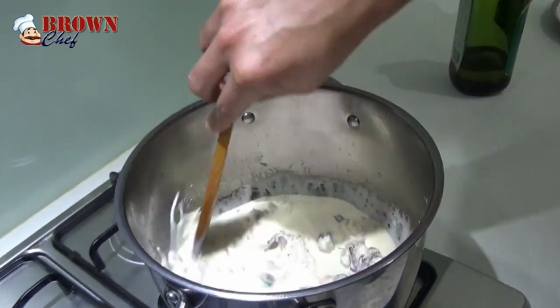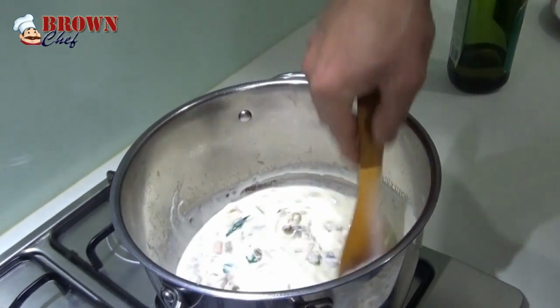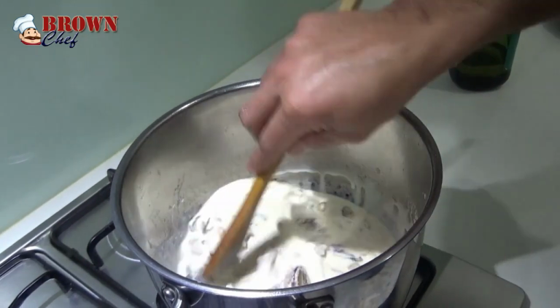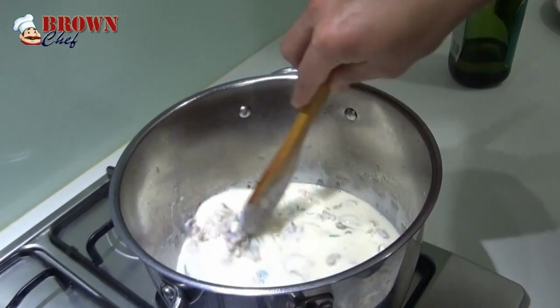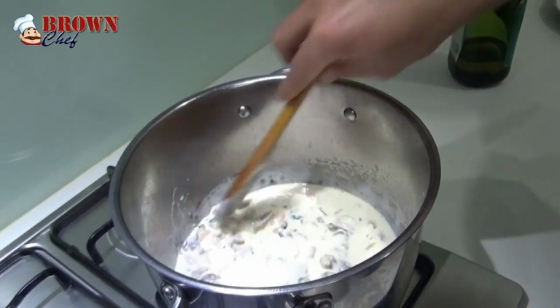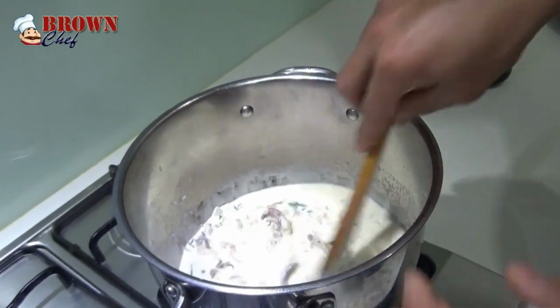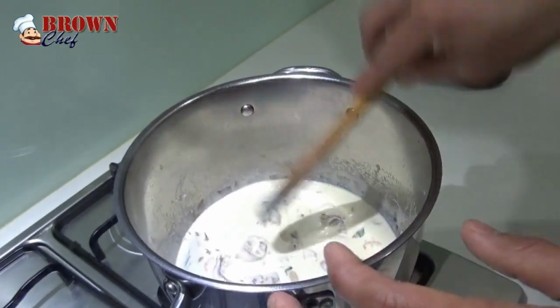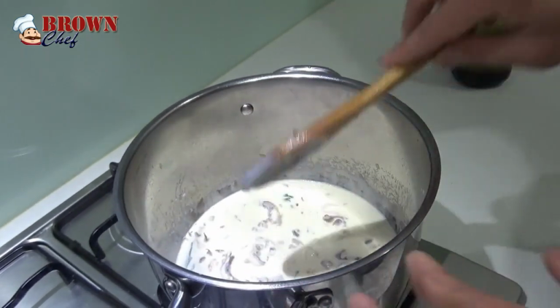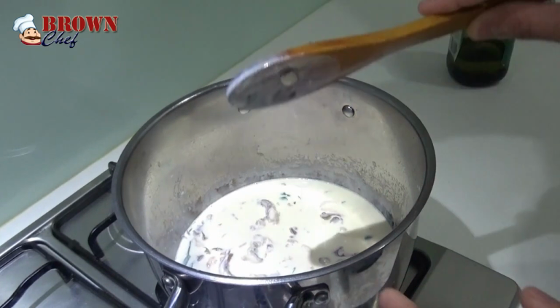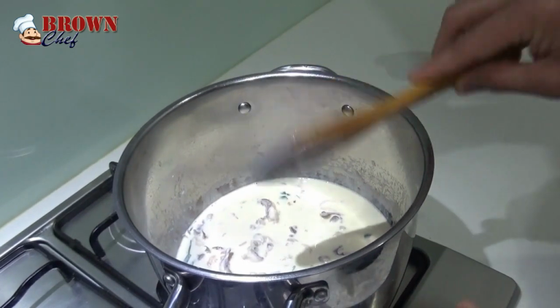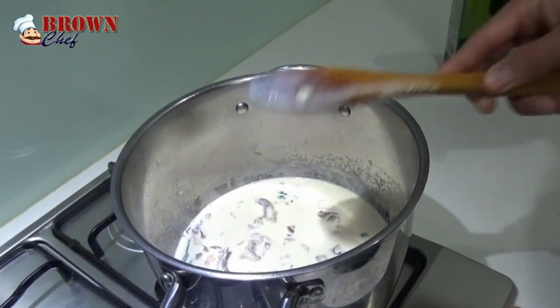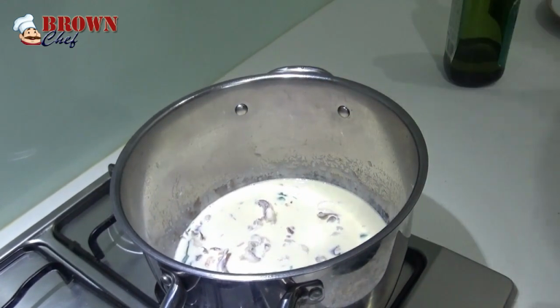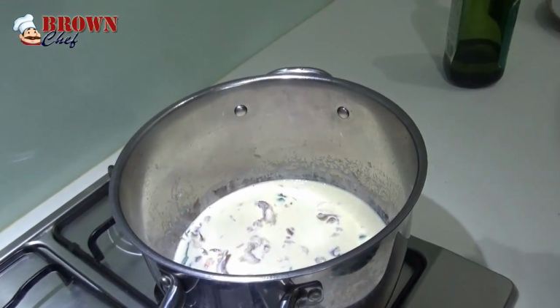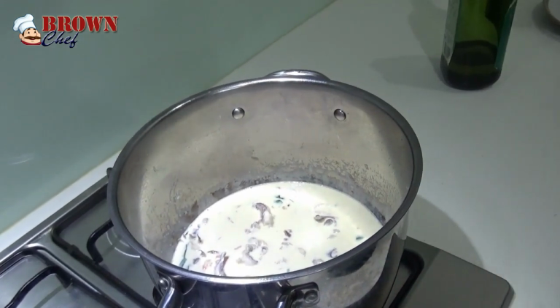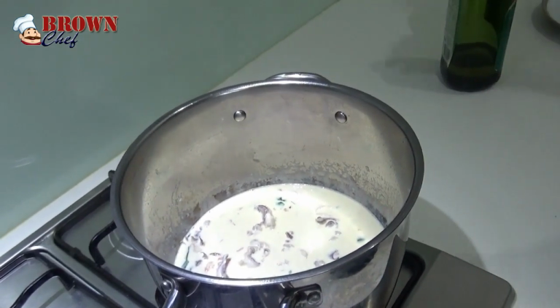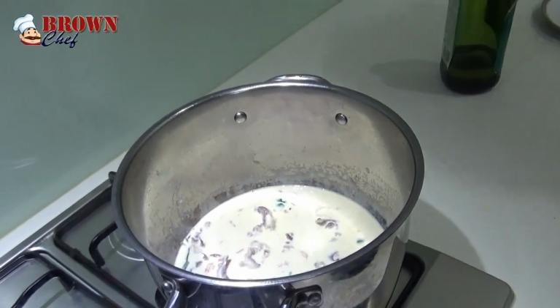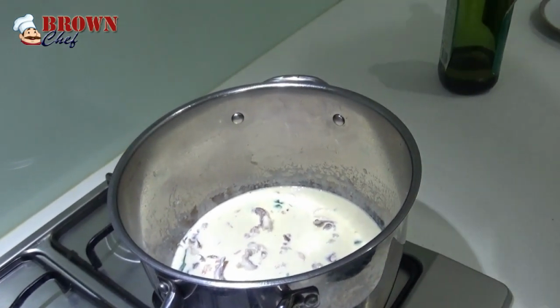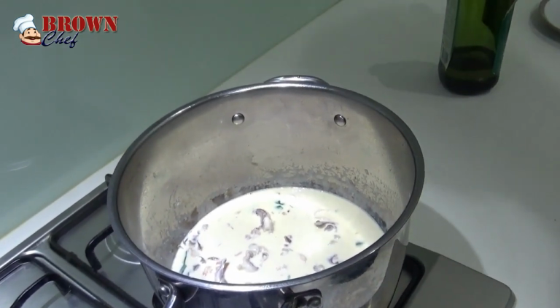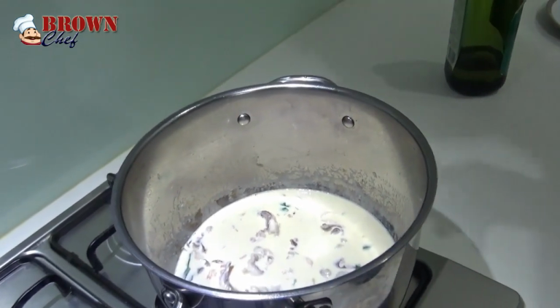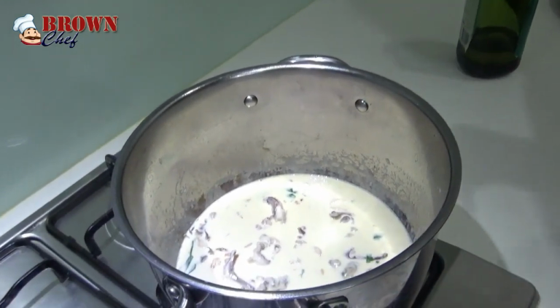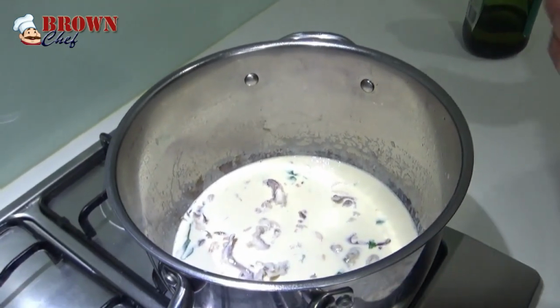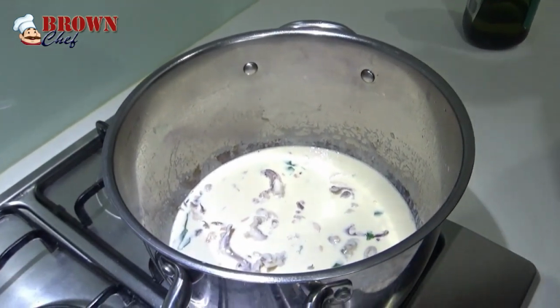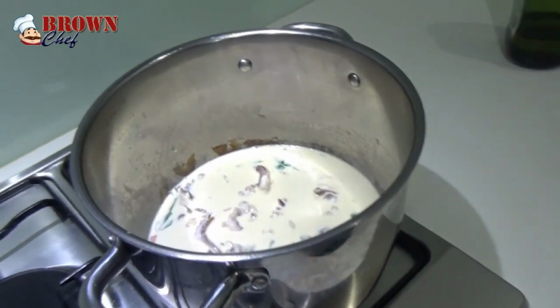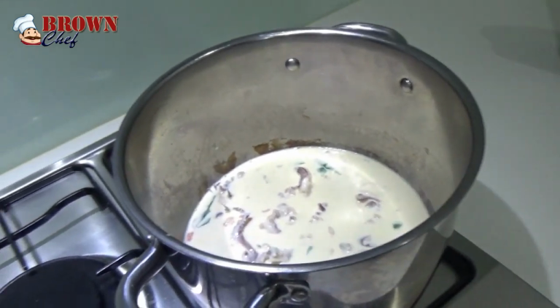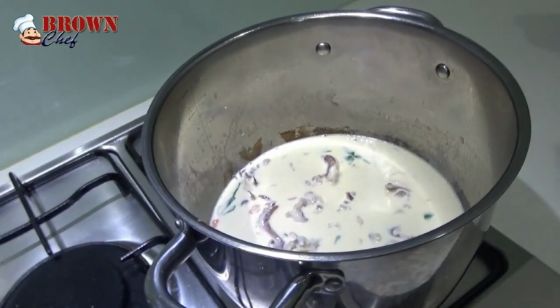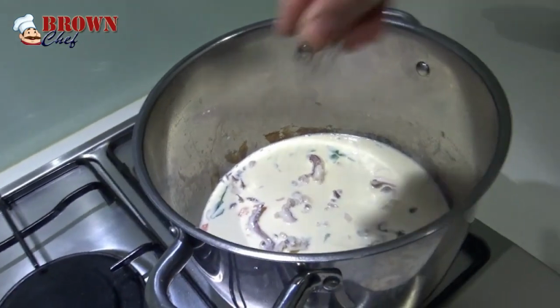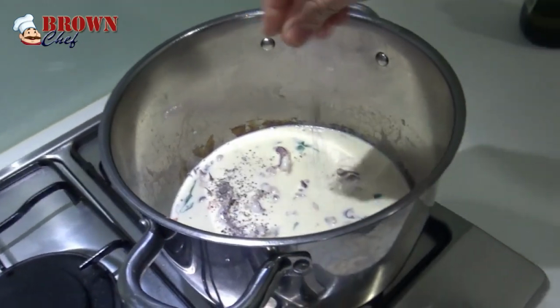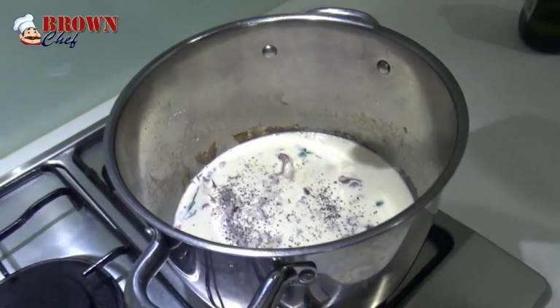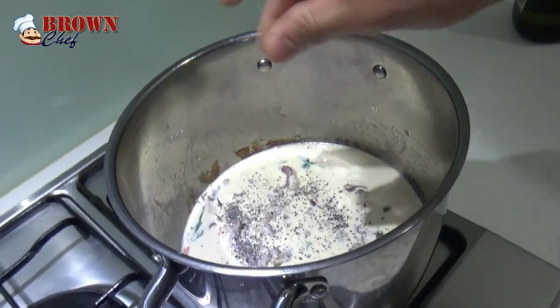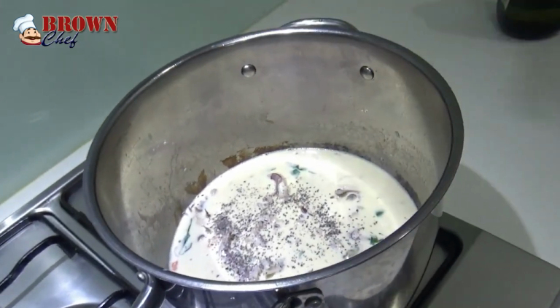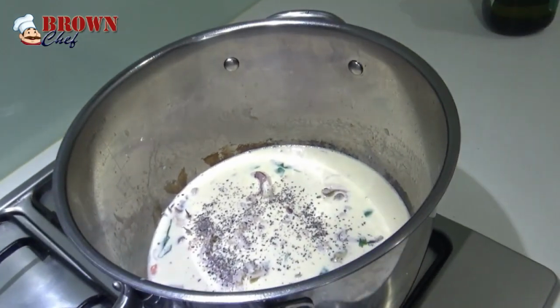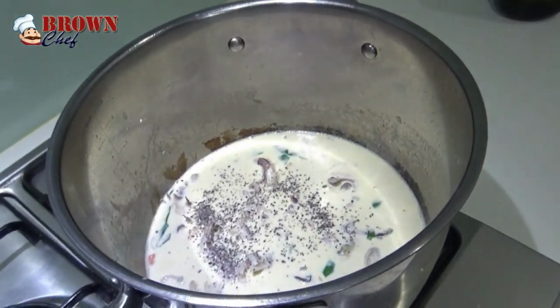So let it boil and leave it for a while. But make sure you're going to put seasoning in here. I'm going to put some cracked pepper — I like pepper.